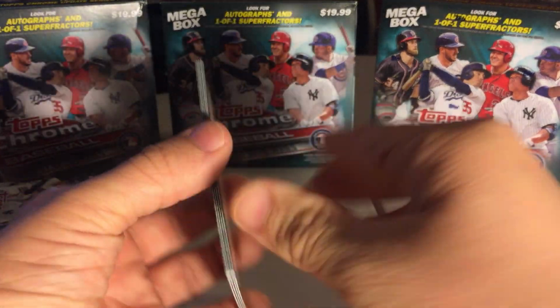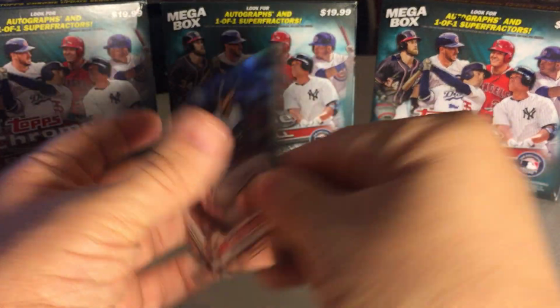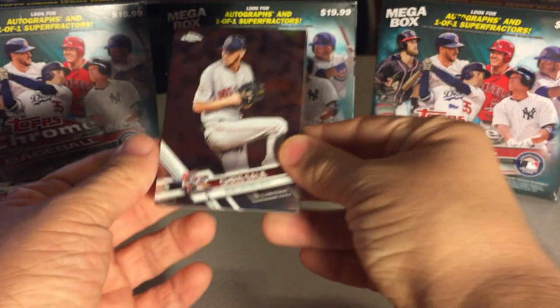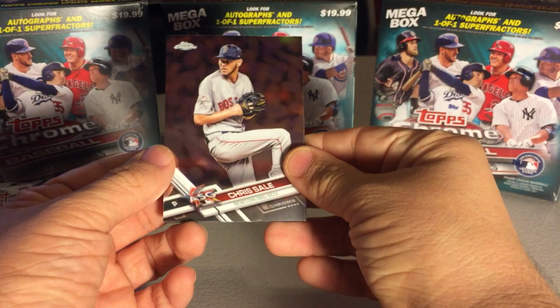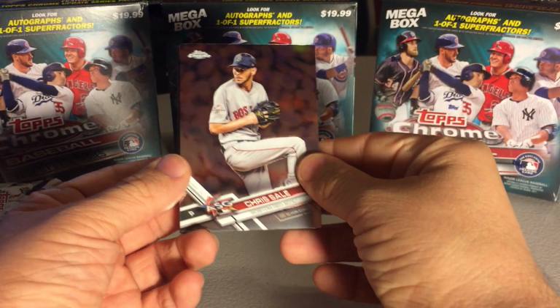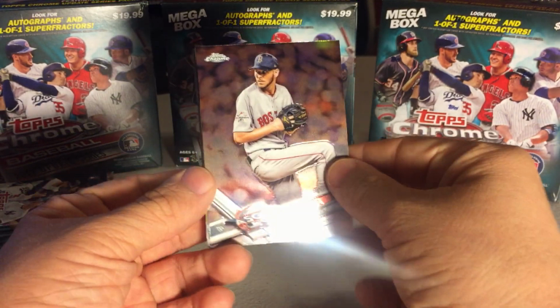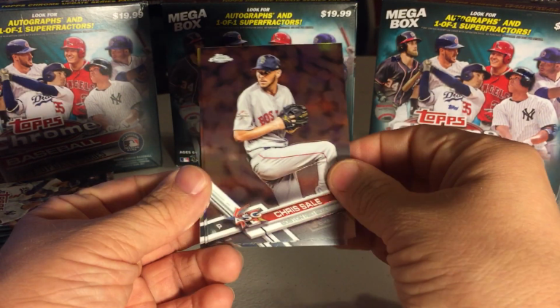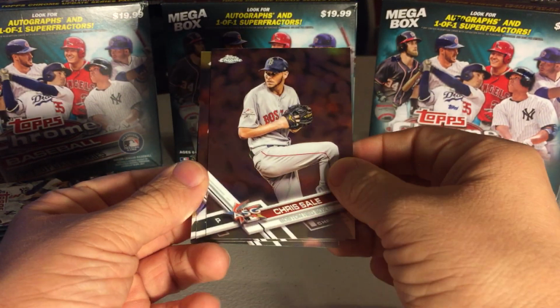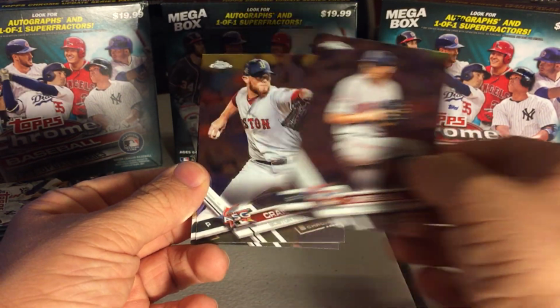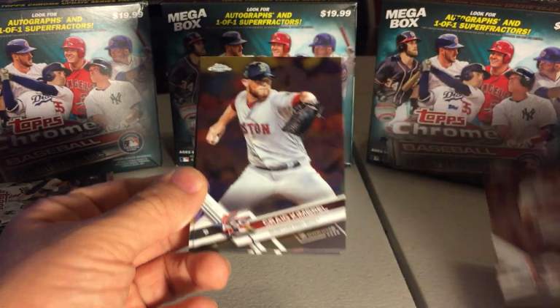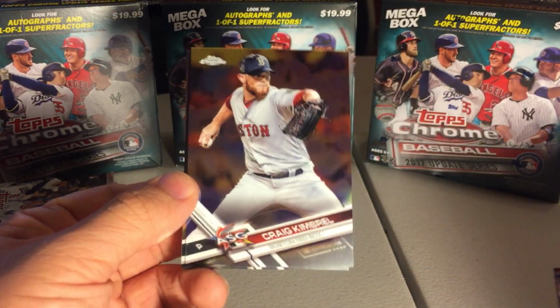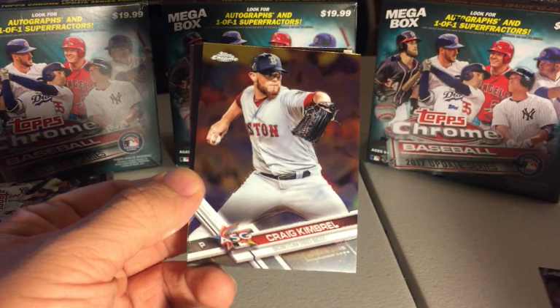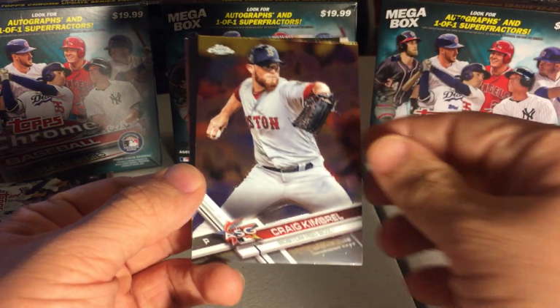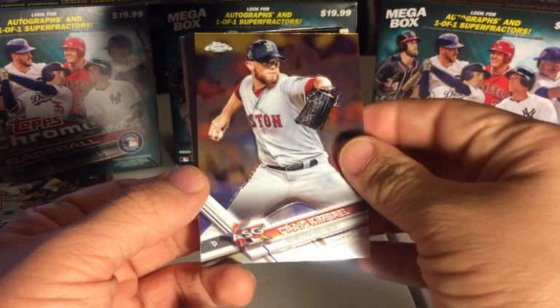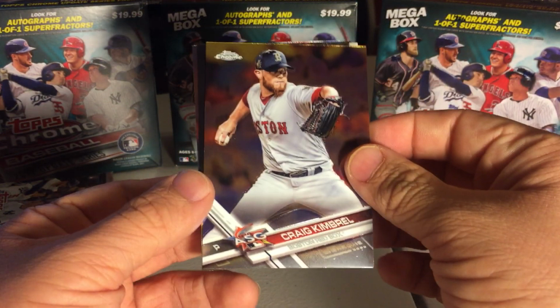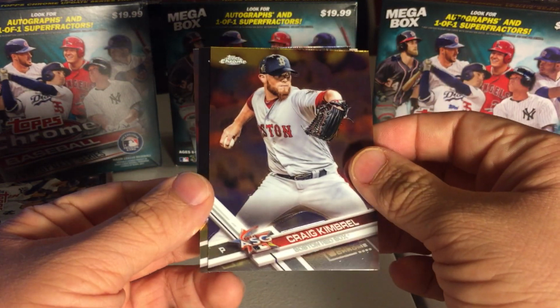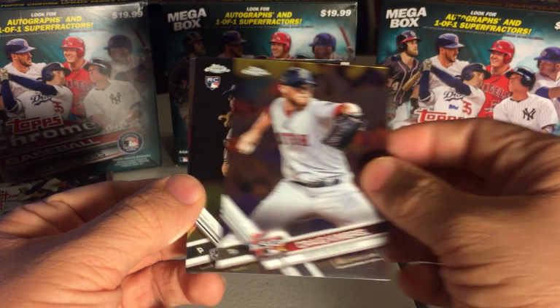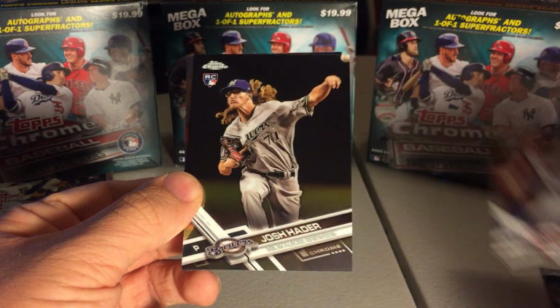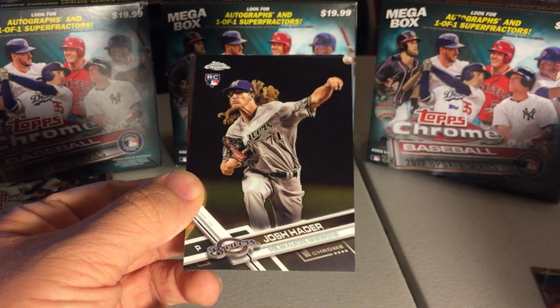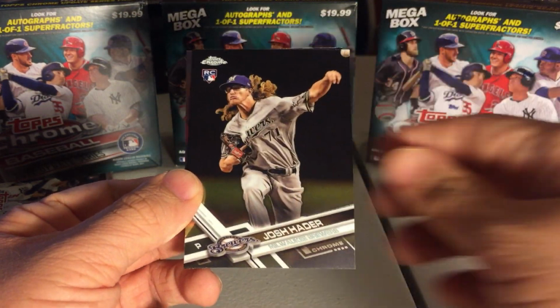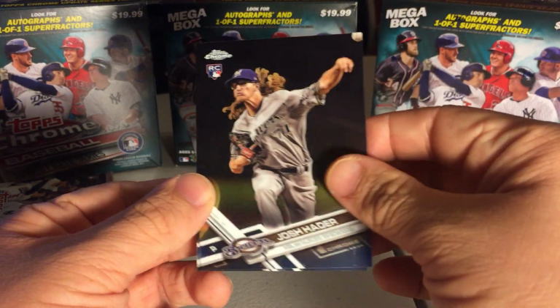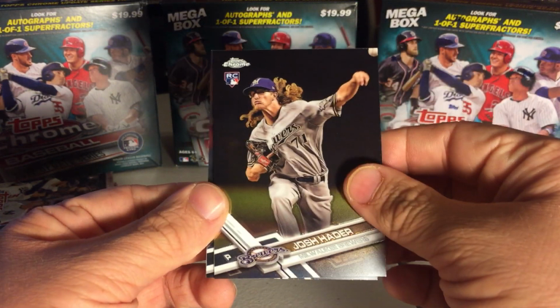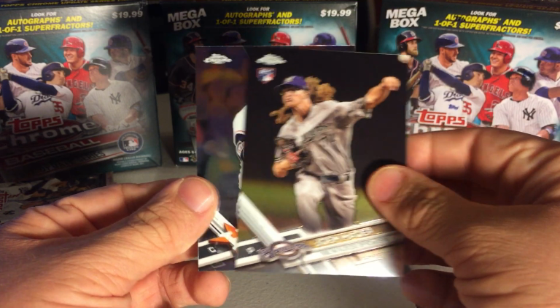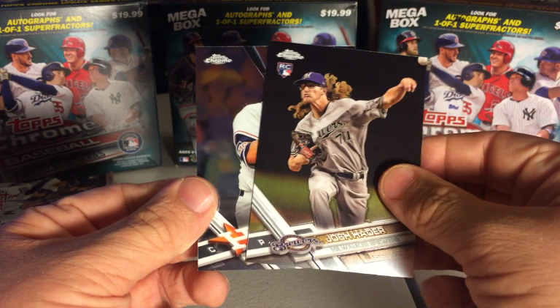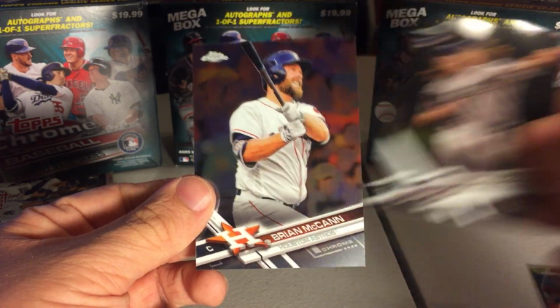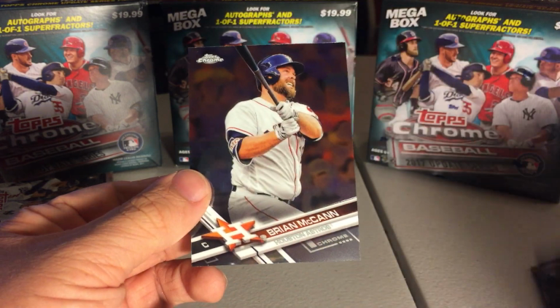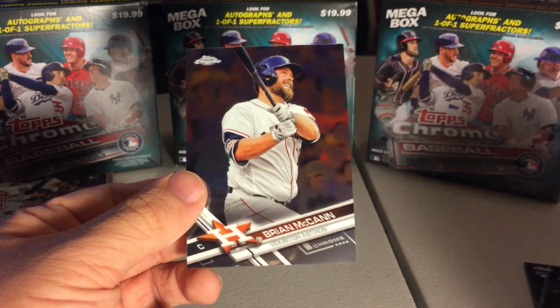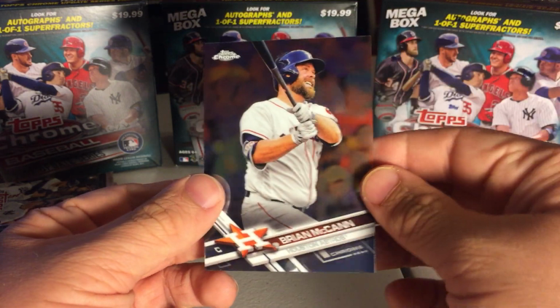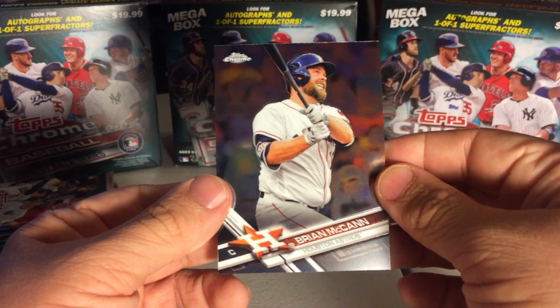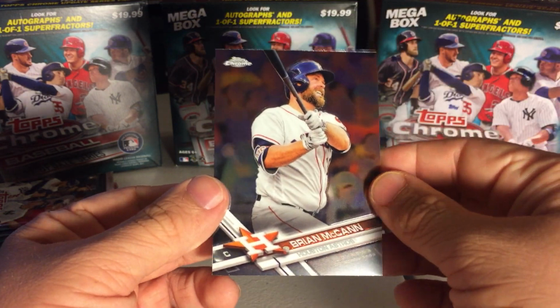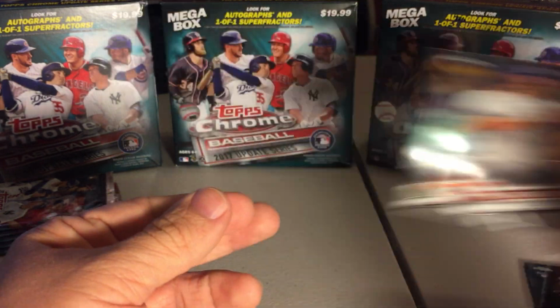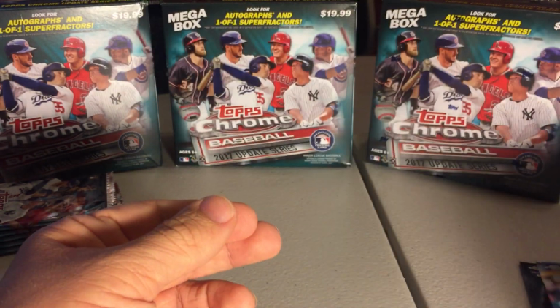Here we have Chris Sale, ASG. Craig Kimbrell, ASG. Josh Harder, Rookie. Brian McCann.